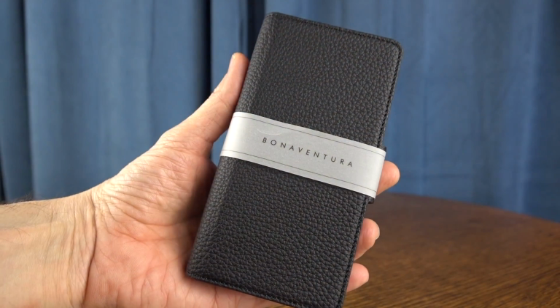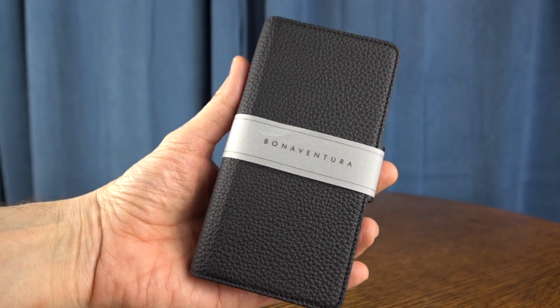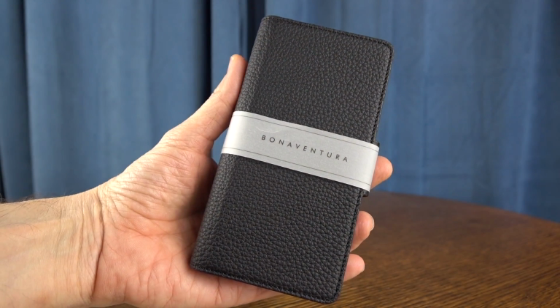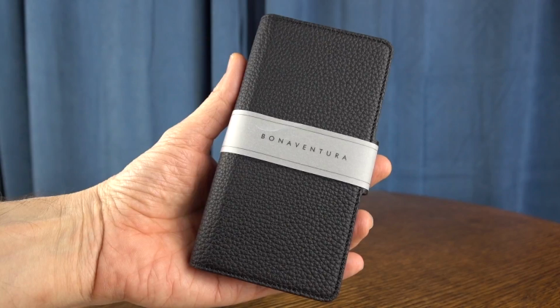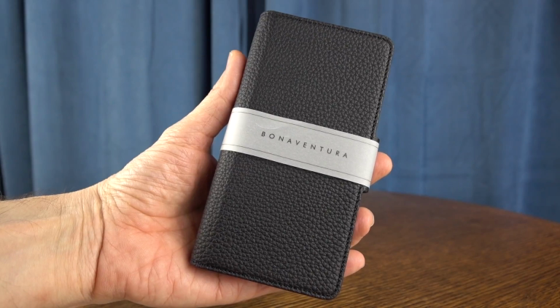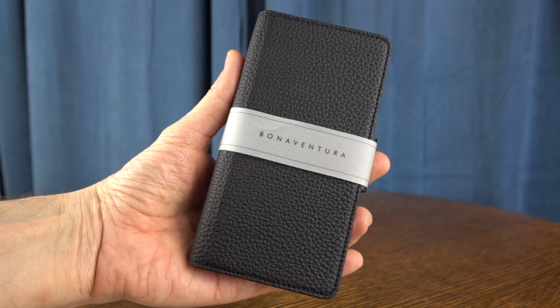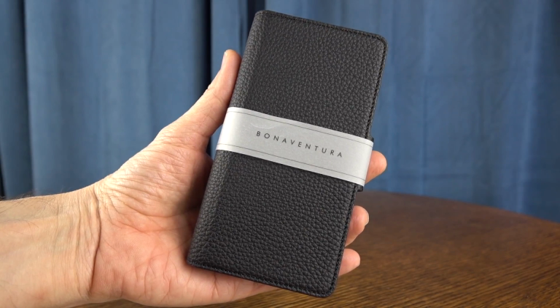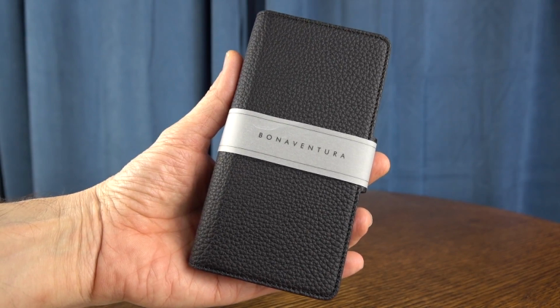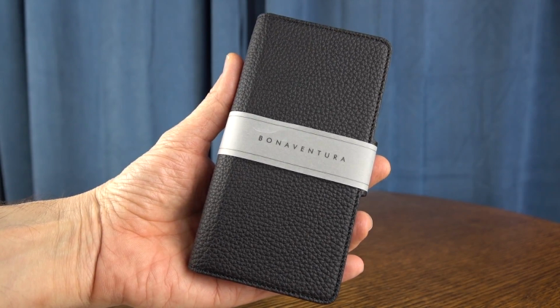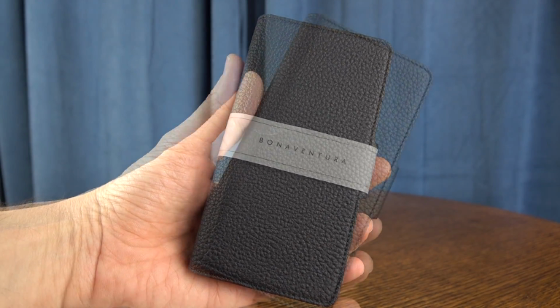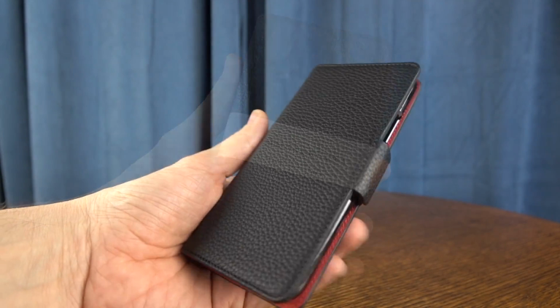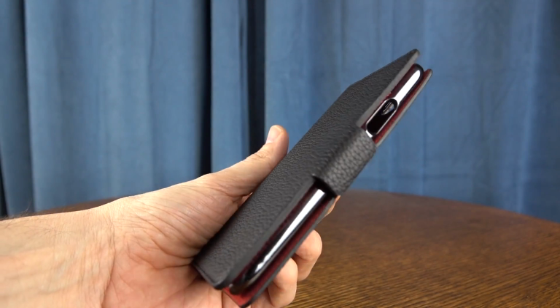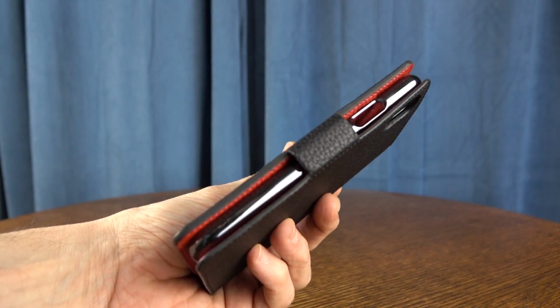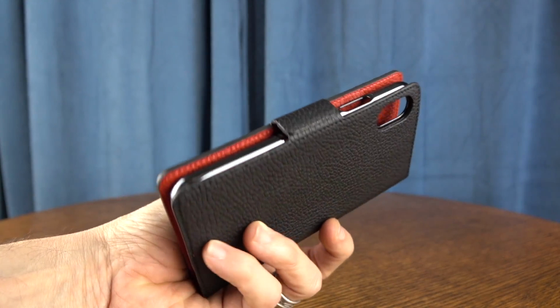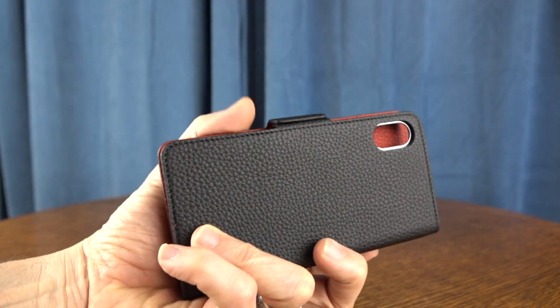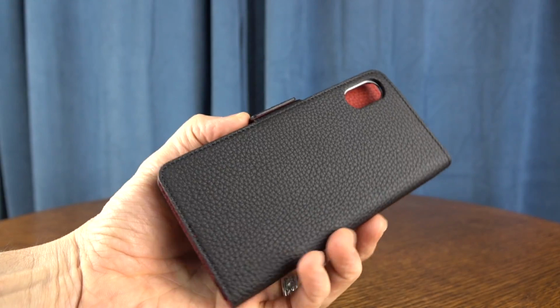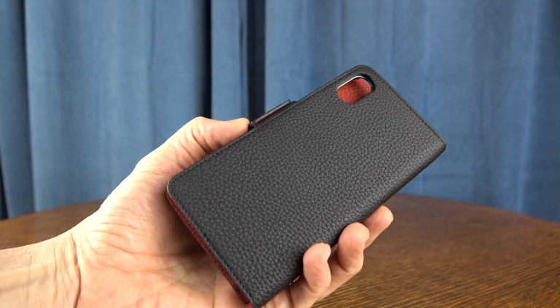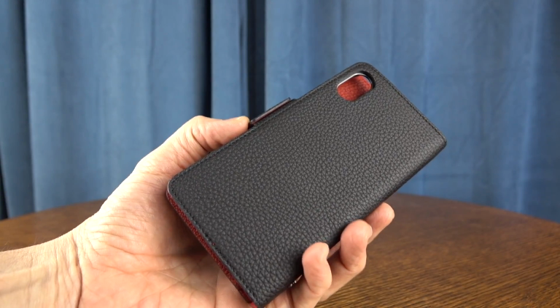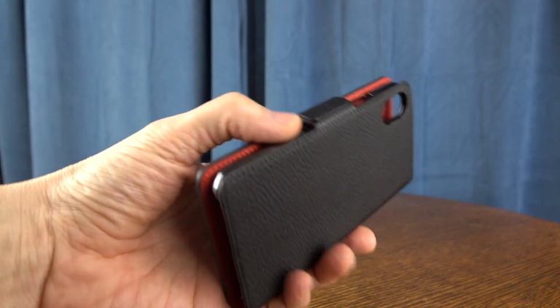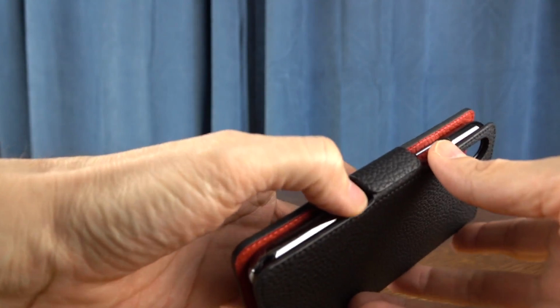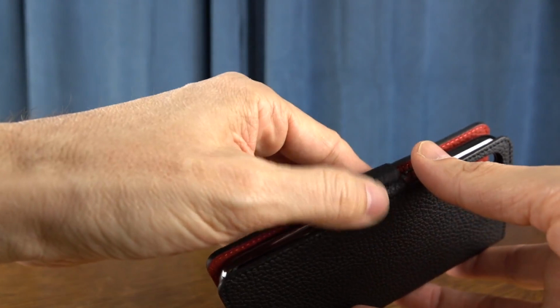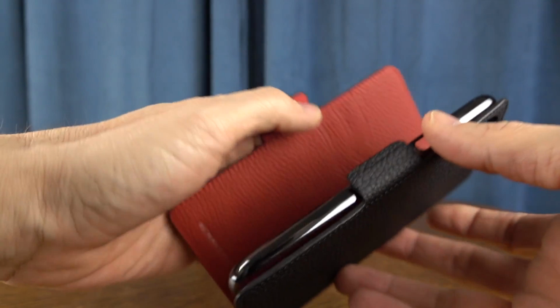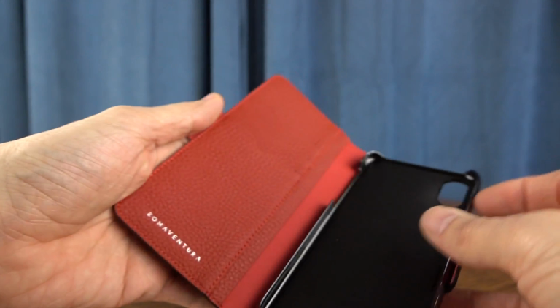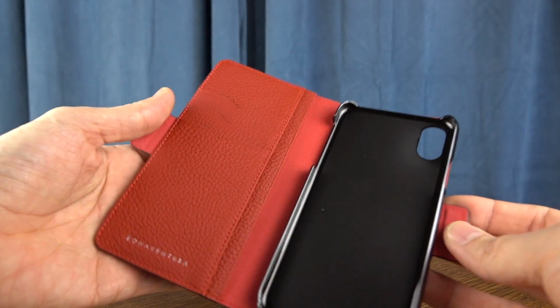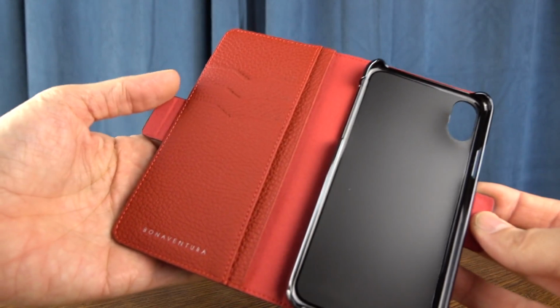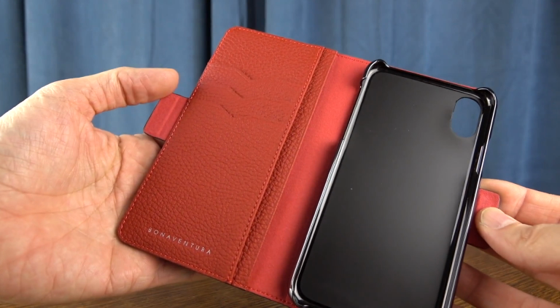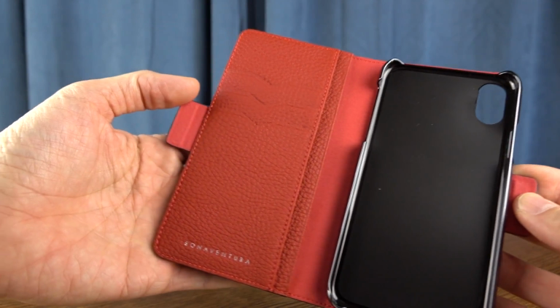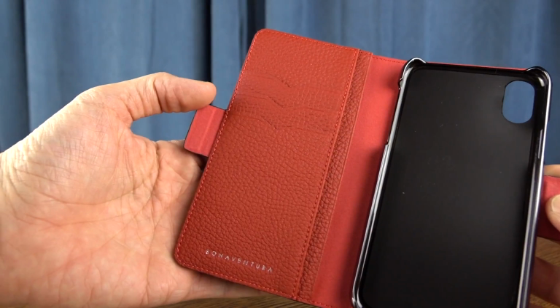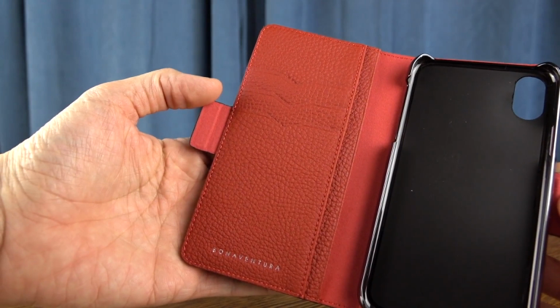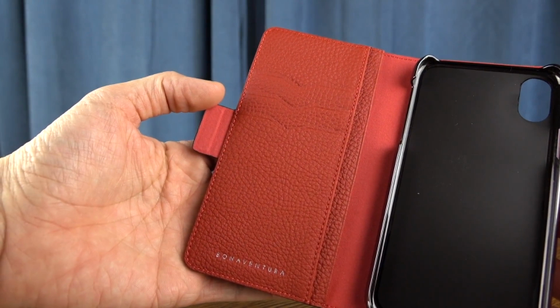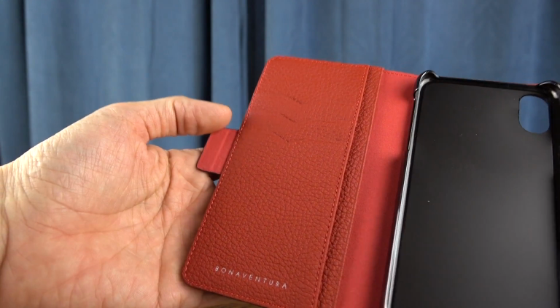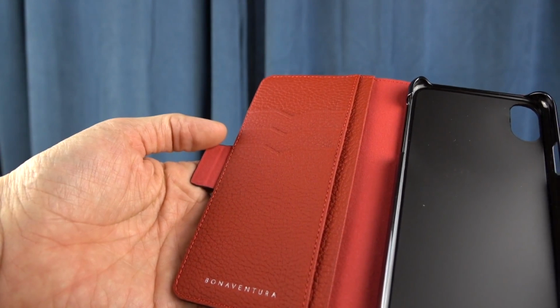It comes with an instruction manual — really brief instructions, mind you. And then here is the case itself. All-grain leather, natural leather, comes in a number of different colors. I've got it in black and red, and it is a folio style case.